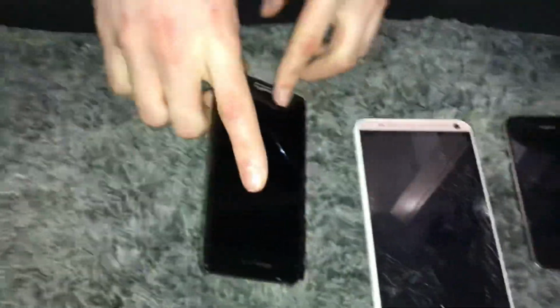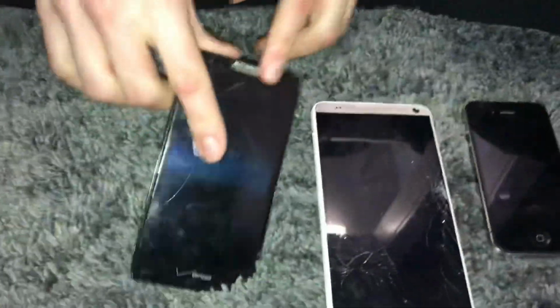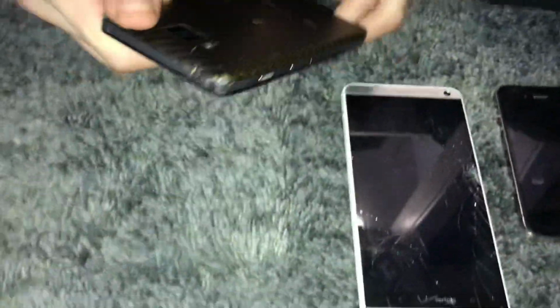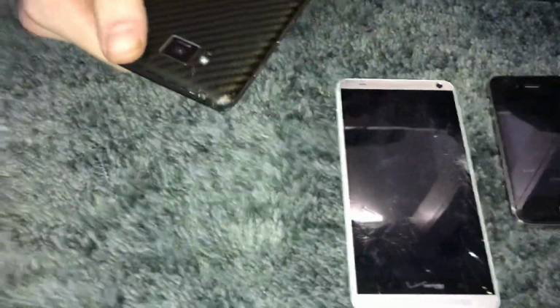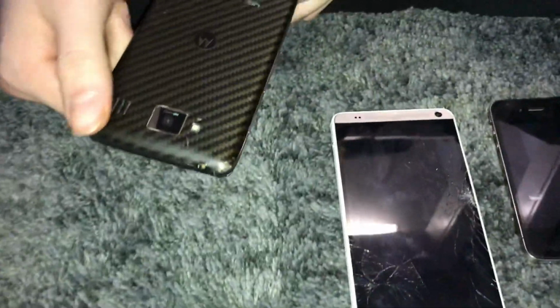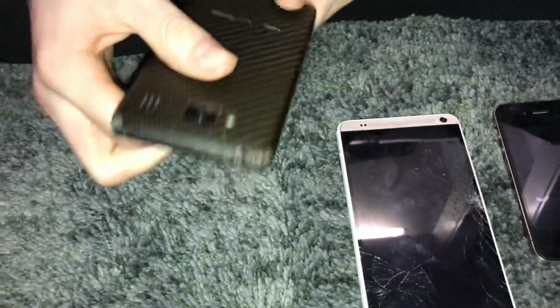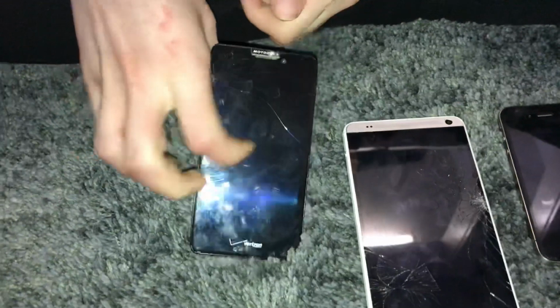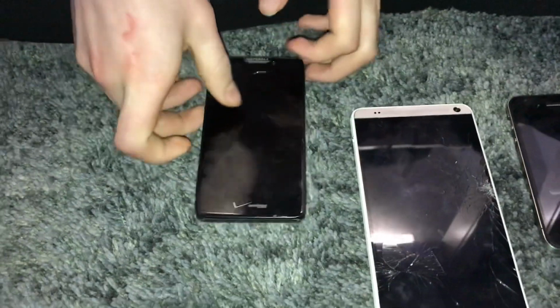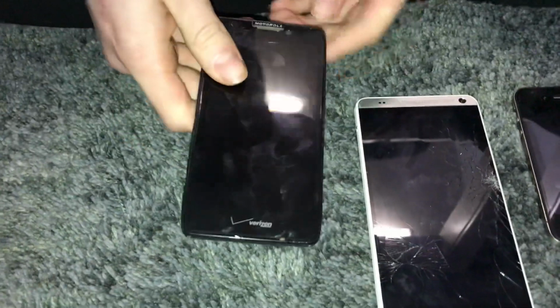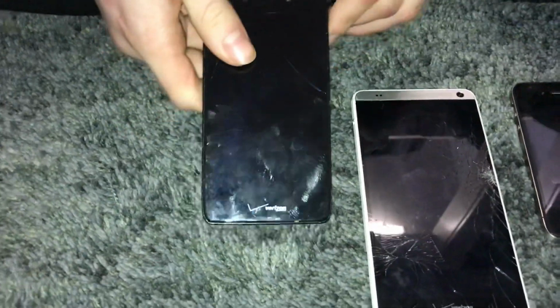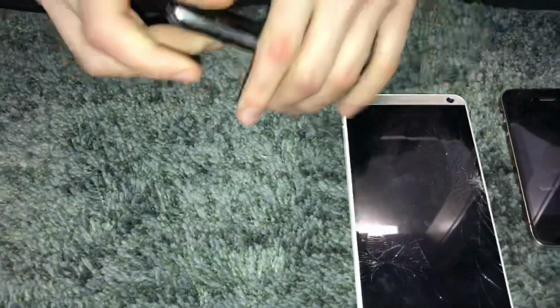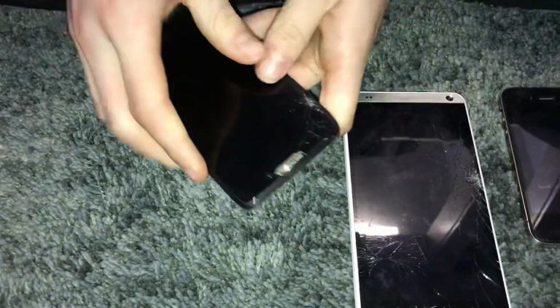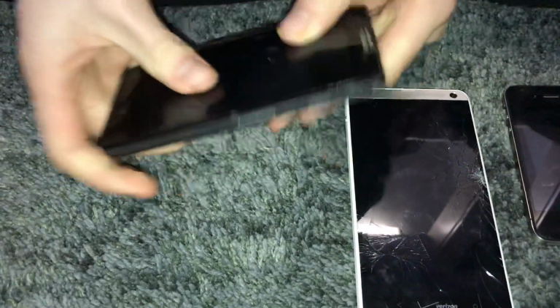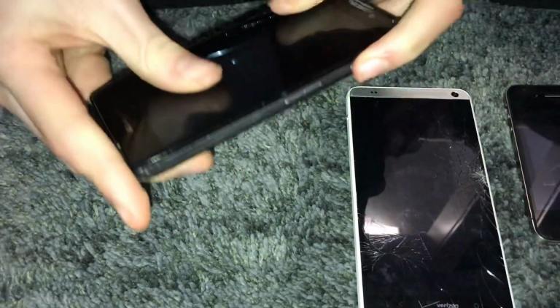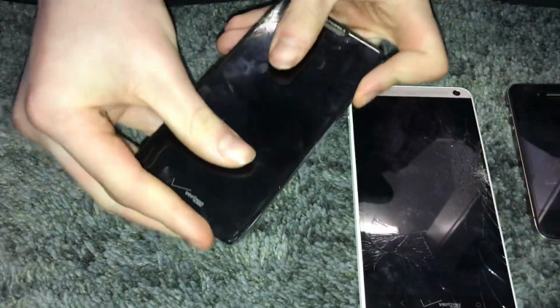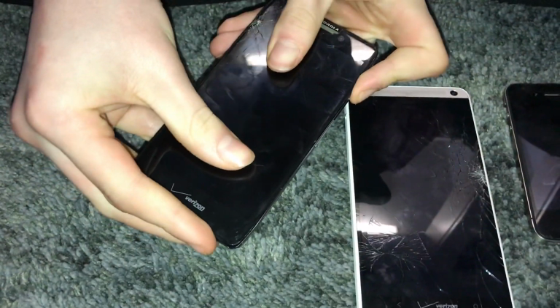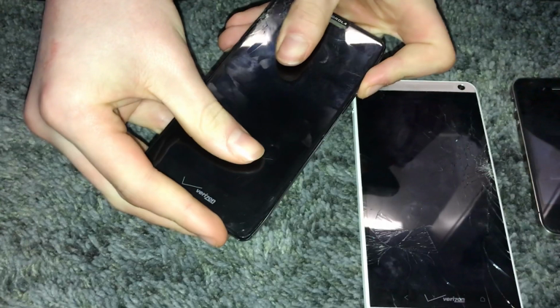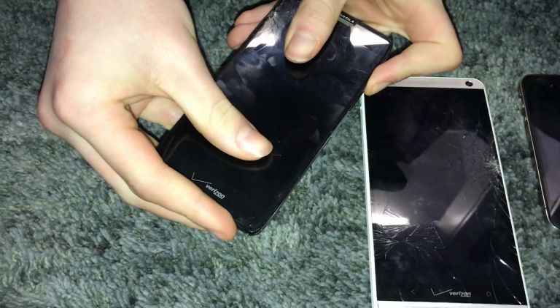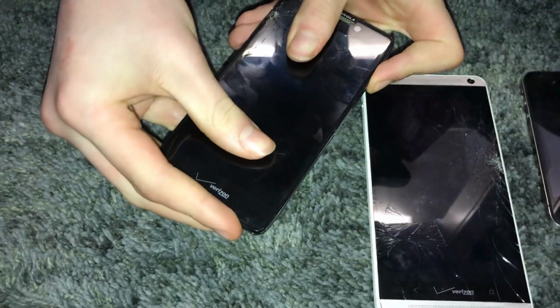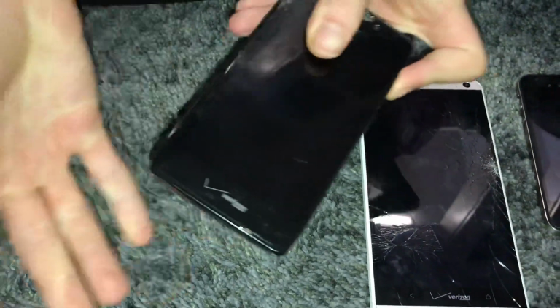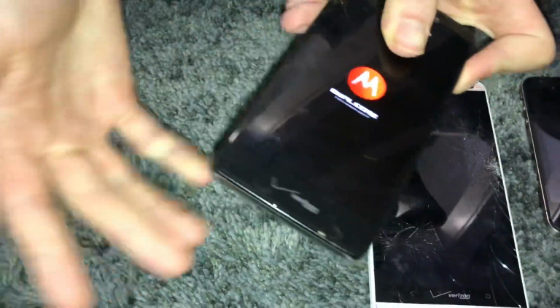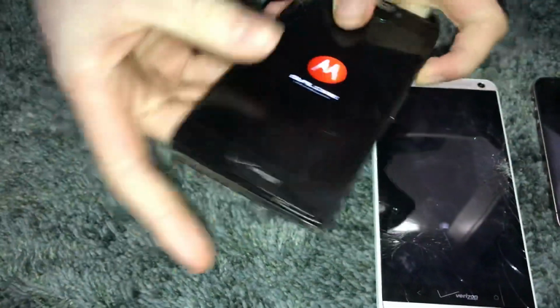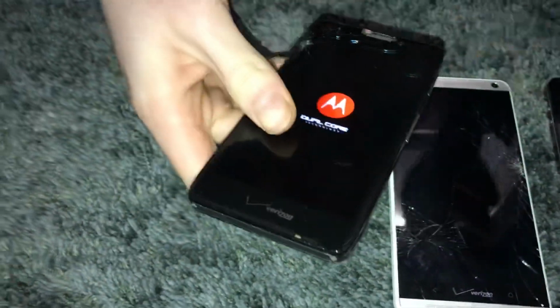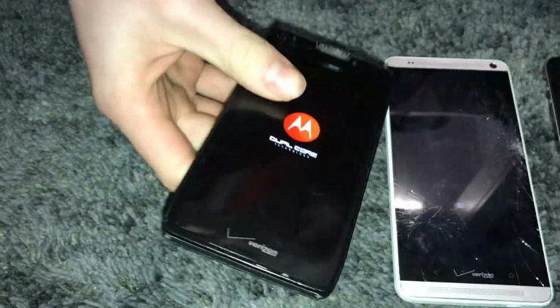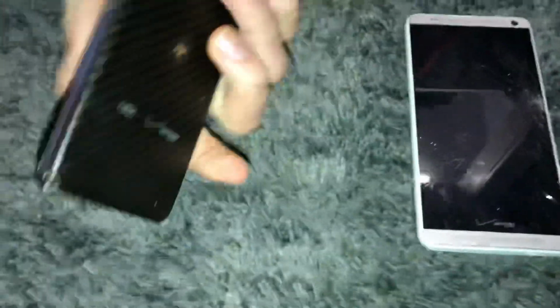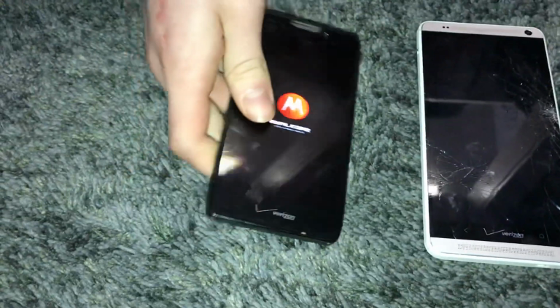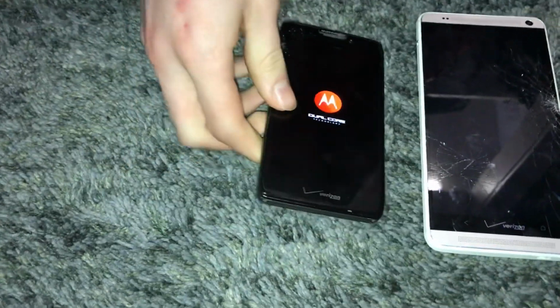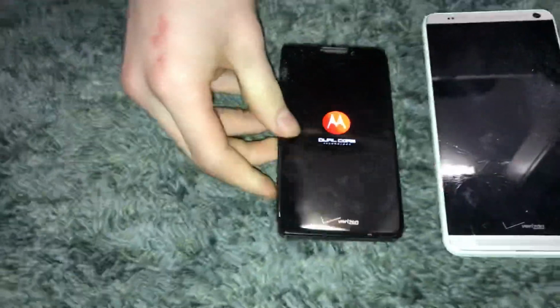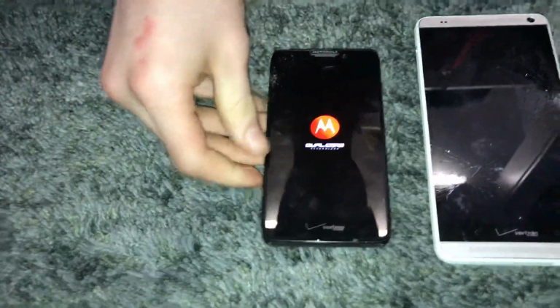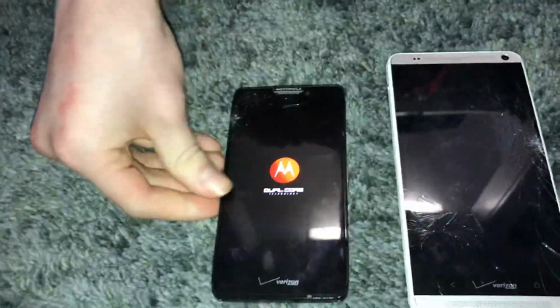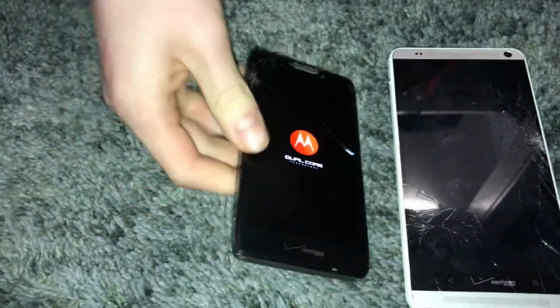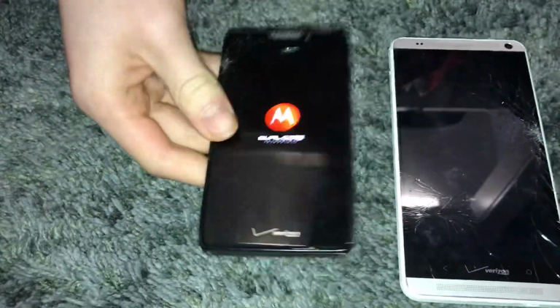Alright, this is a Motorola — I forget the name of this — but it works. I think it's a Droid HD, something like that. It works, though it runs KitKat surprisingly enough. This one has a cracked screen.